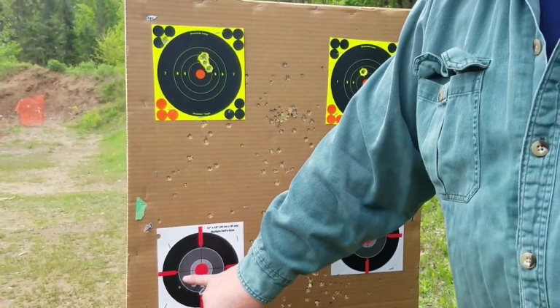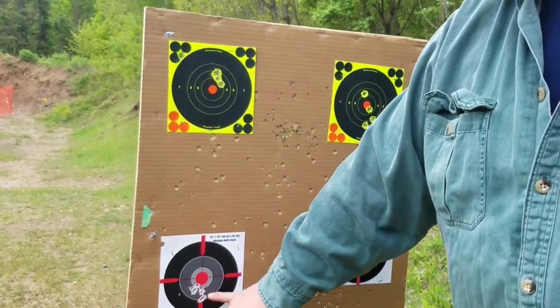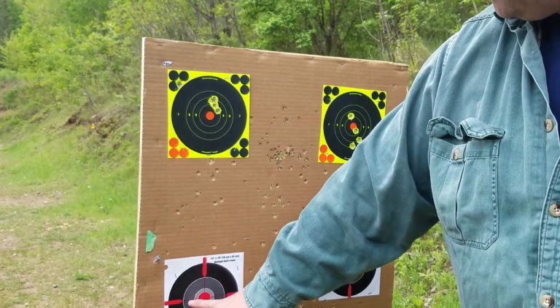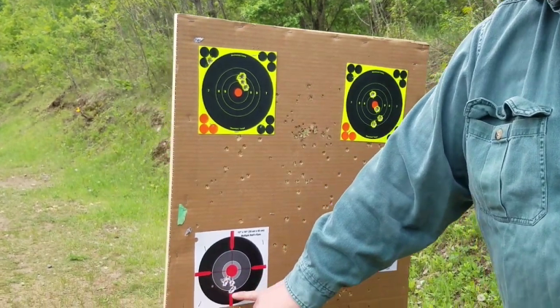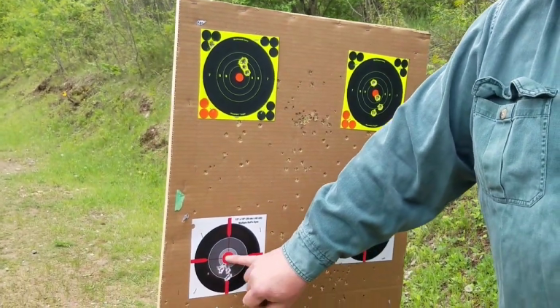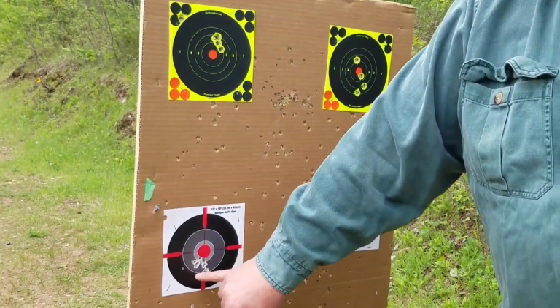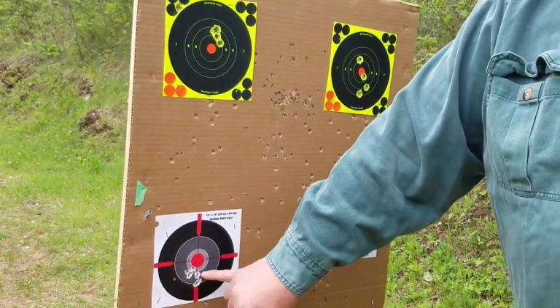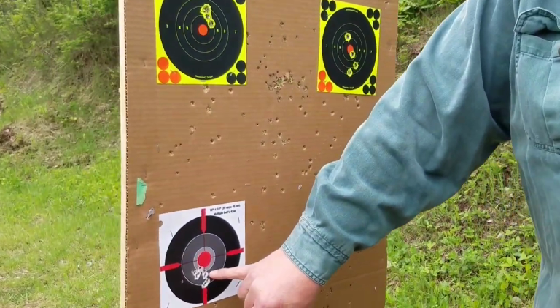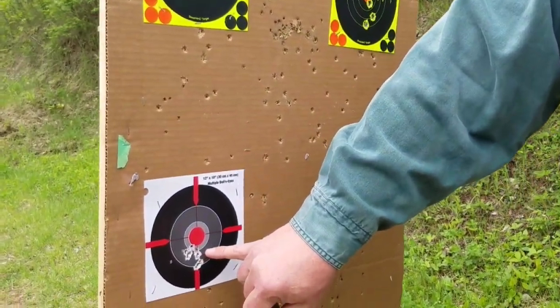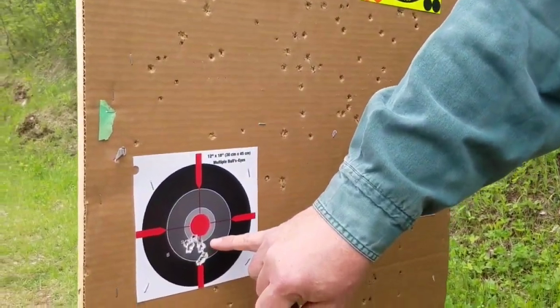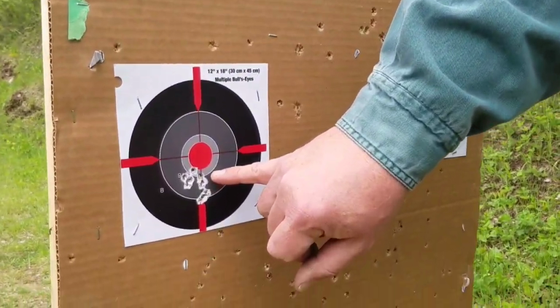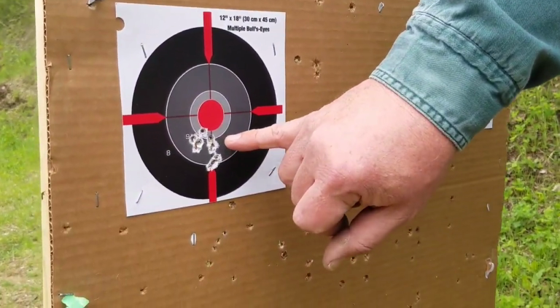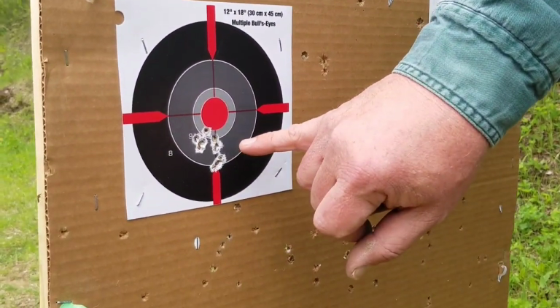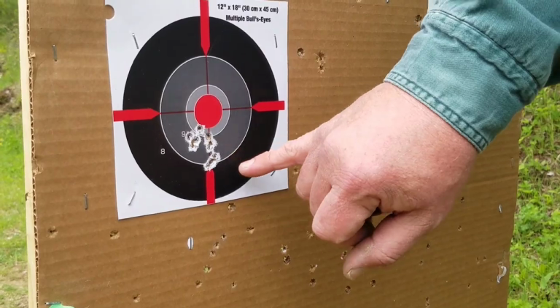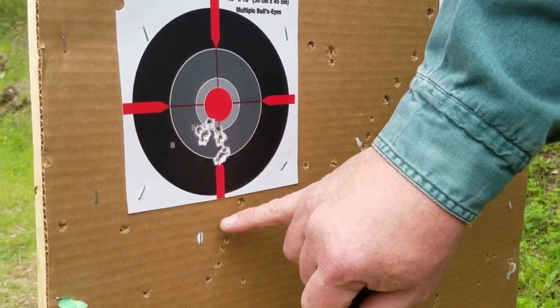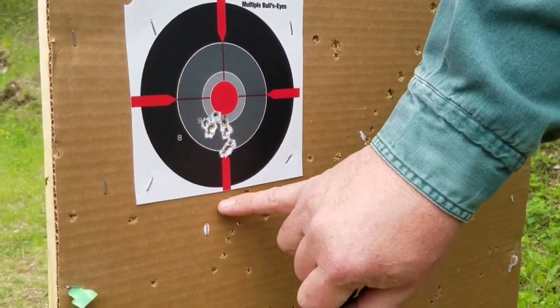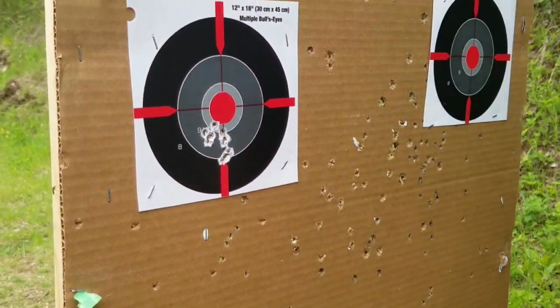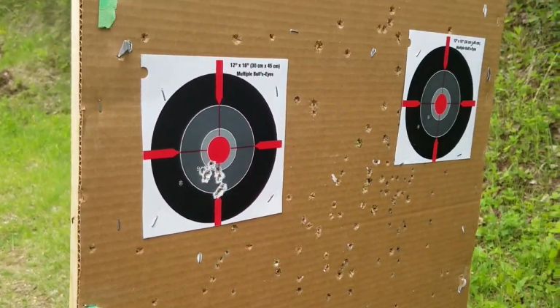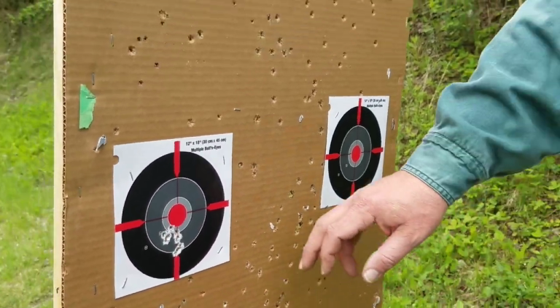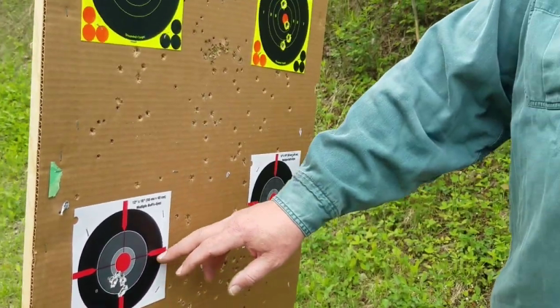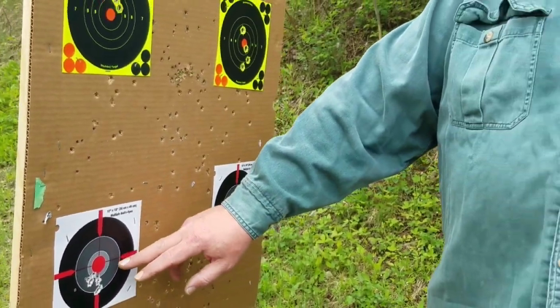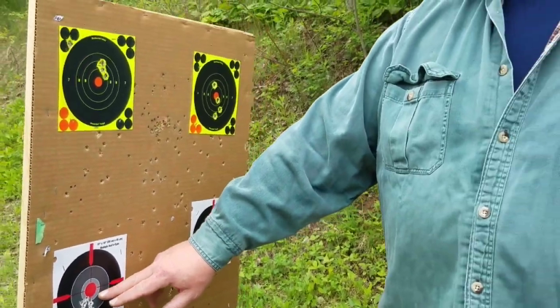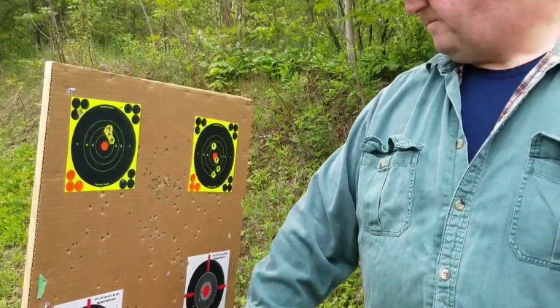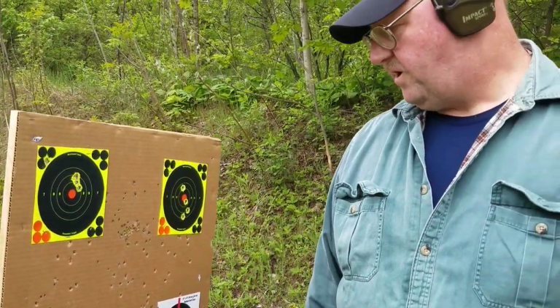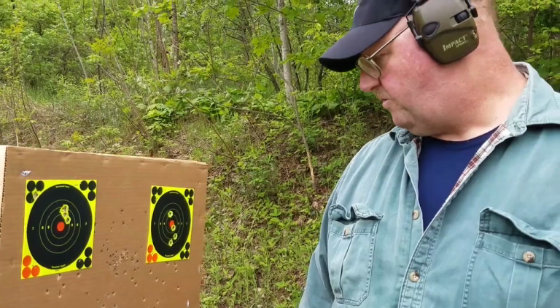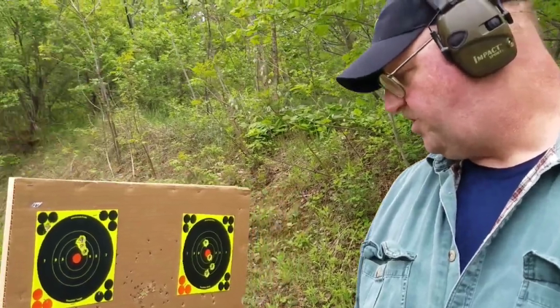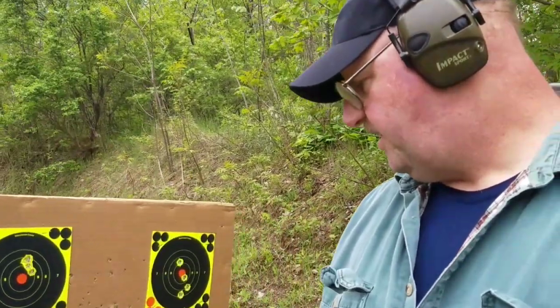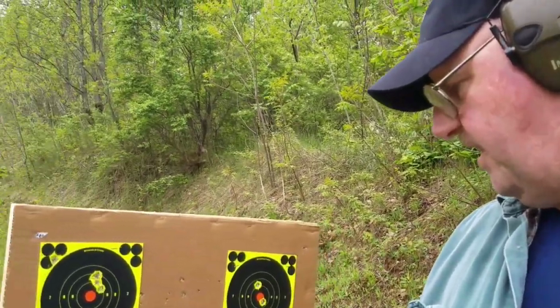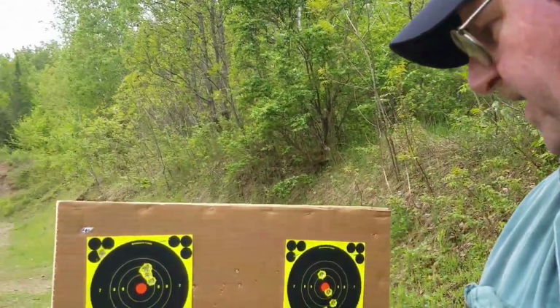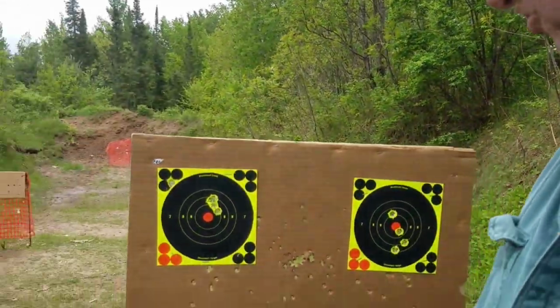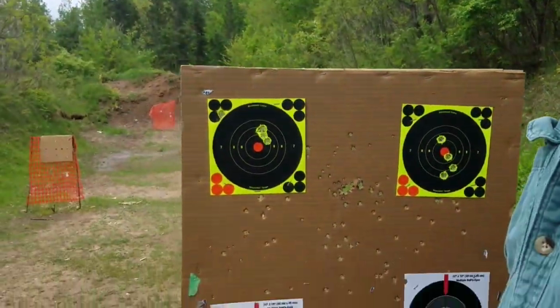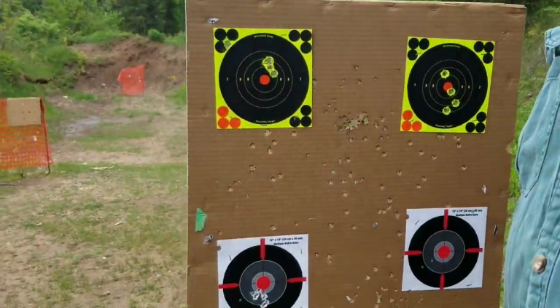At this distance, if you started pushing this gun out to 15 or 20 yards, your groups are going to be way low — you just don't have enough power. But for a short-range pest control round, it's ideal.